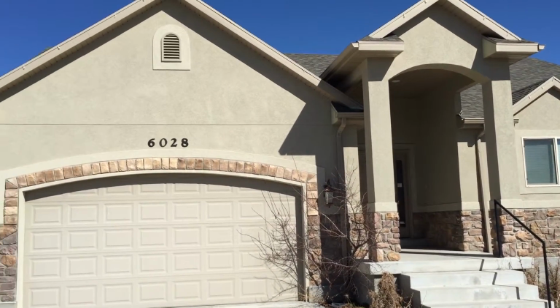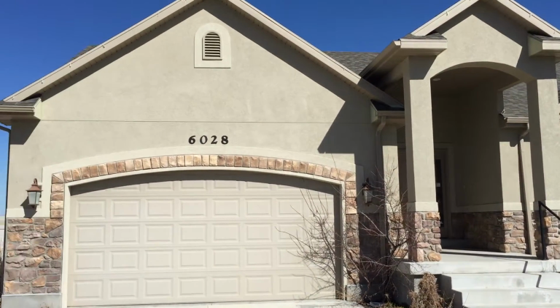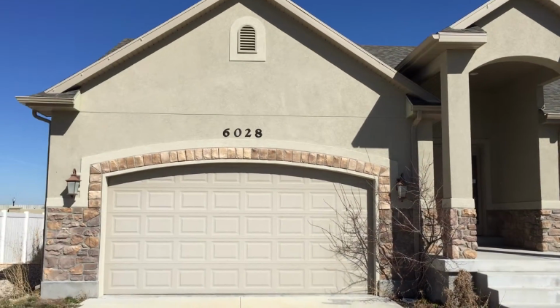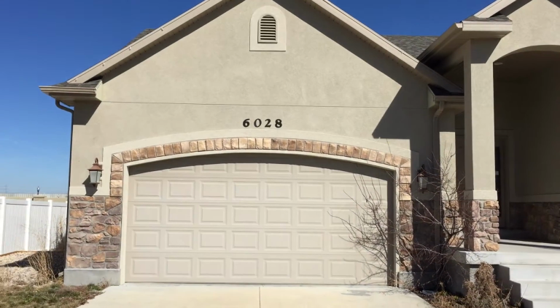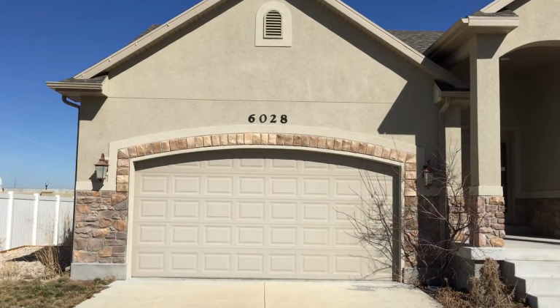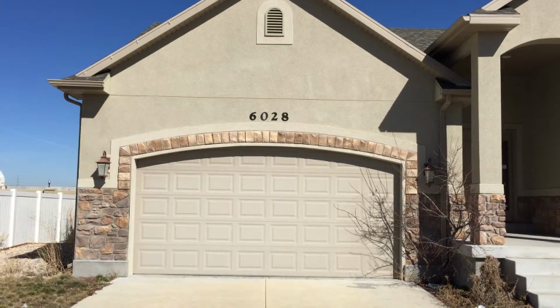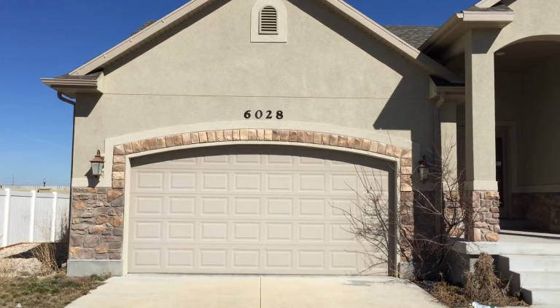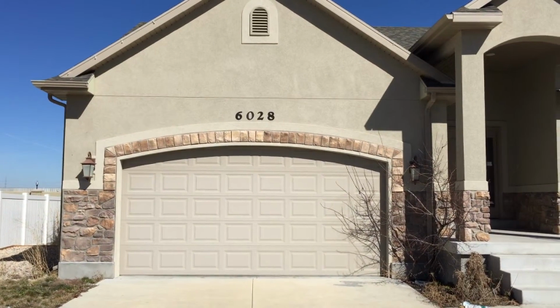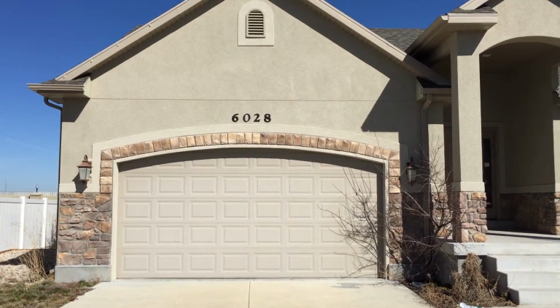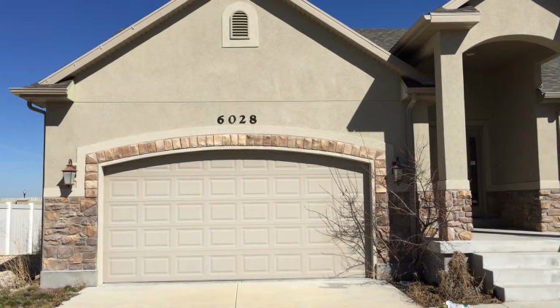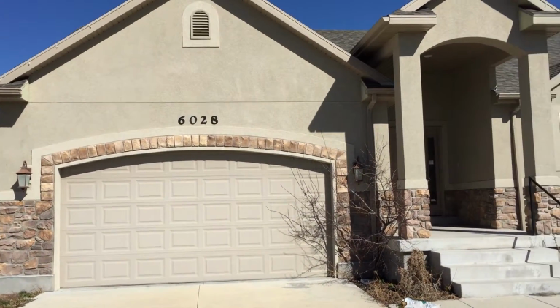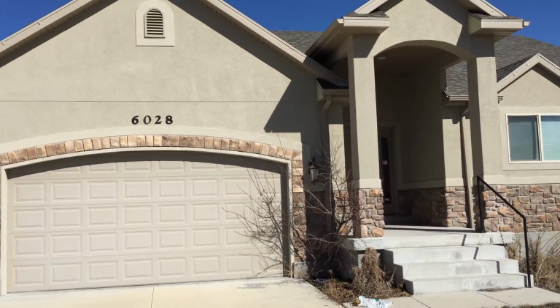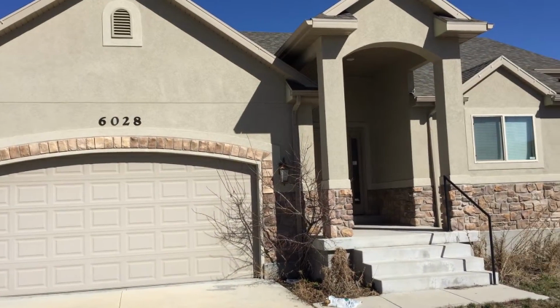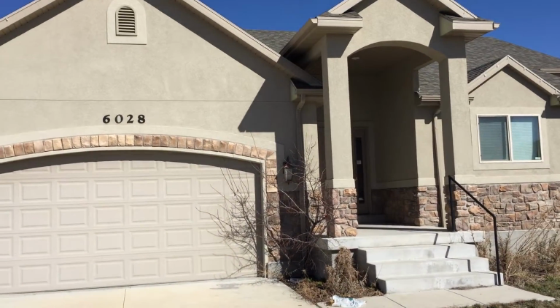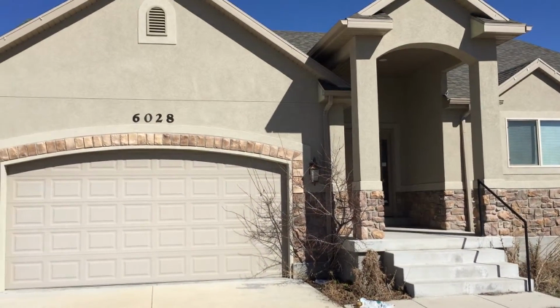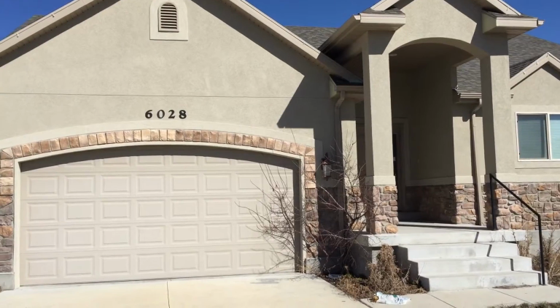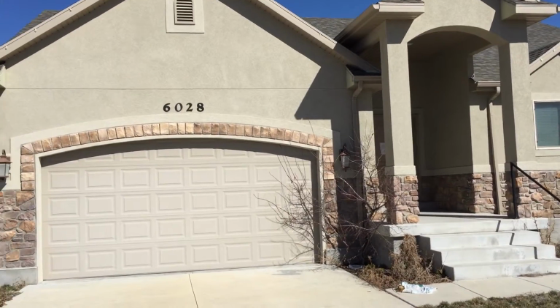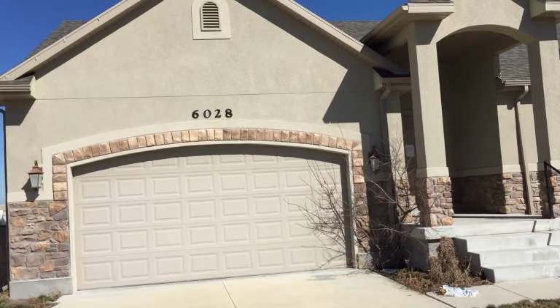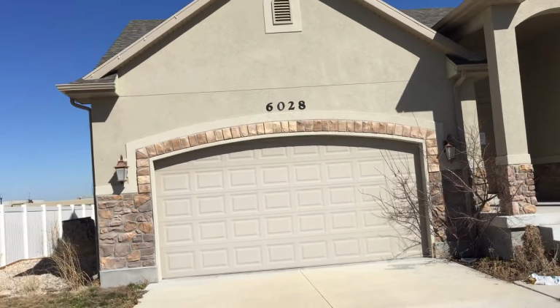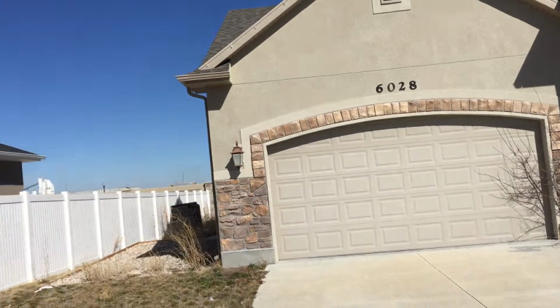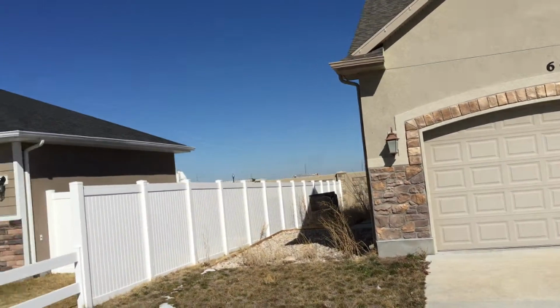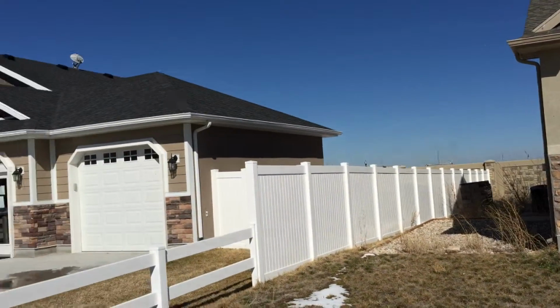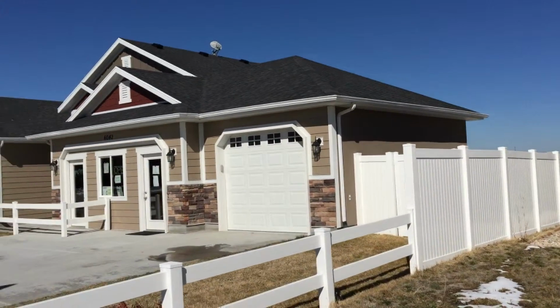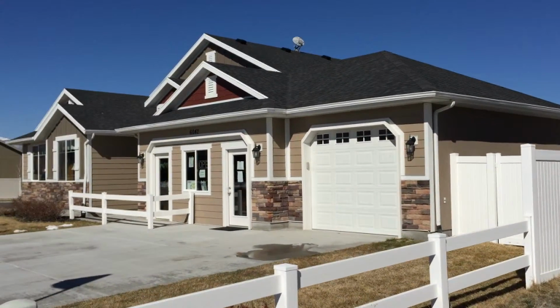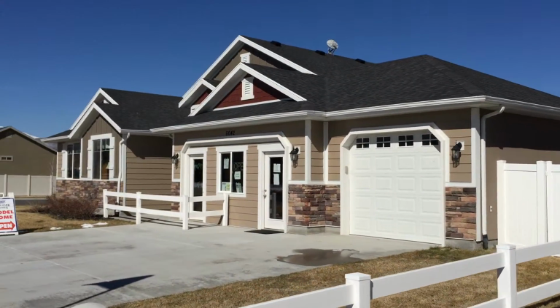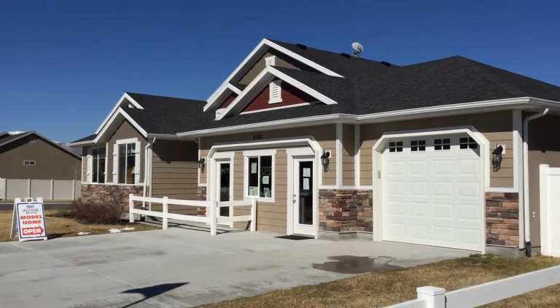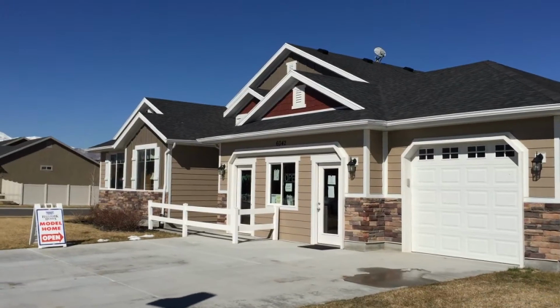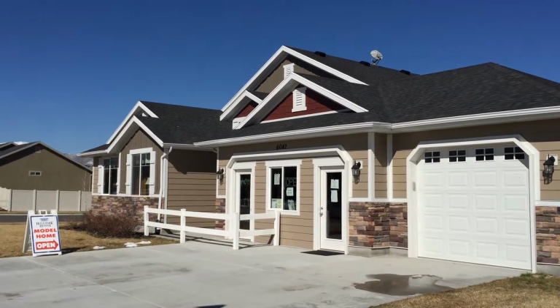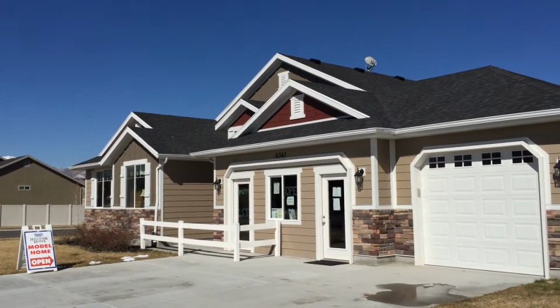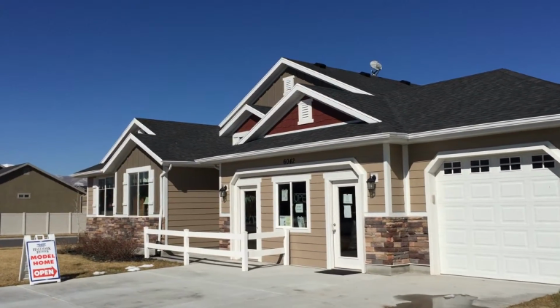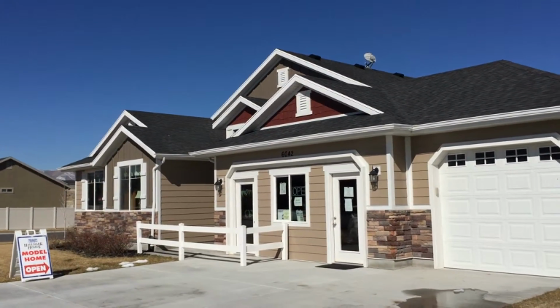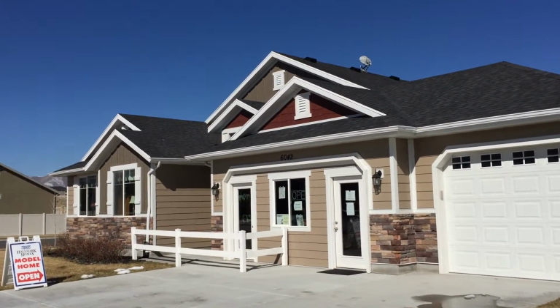So this is what you're going to get with a stone. You can still see they did the stone accents with the stucco, and that stucco does carry around the side, versus the hardy board front, which creates quite a bit of dimension.